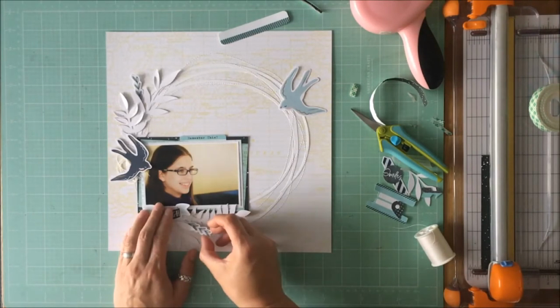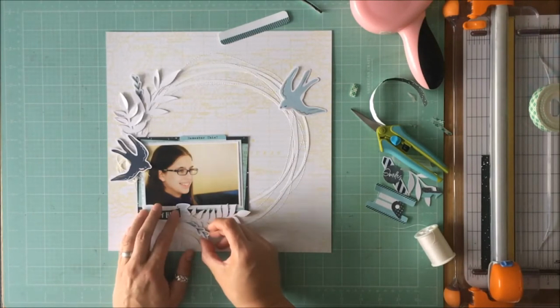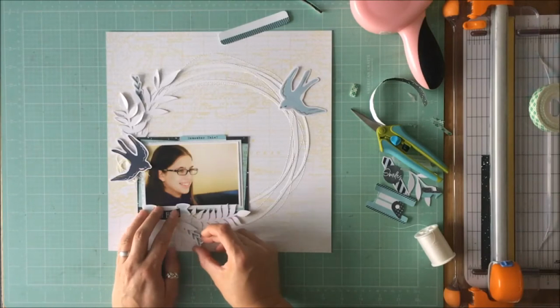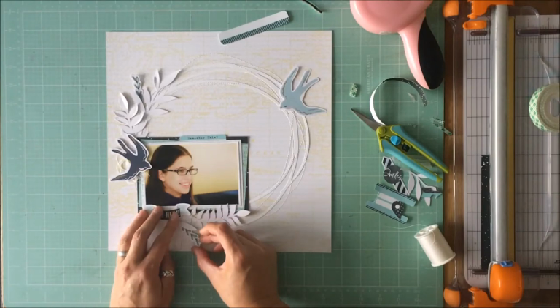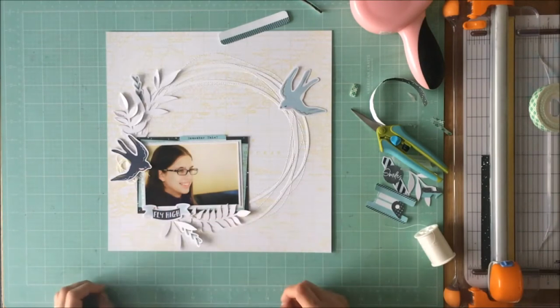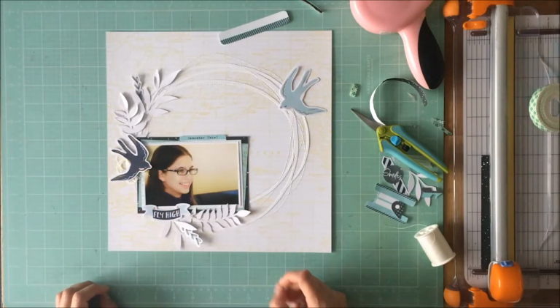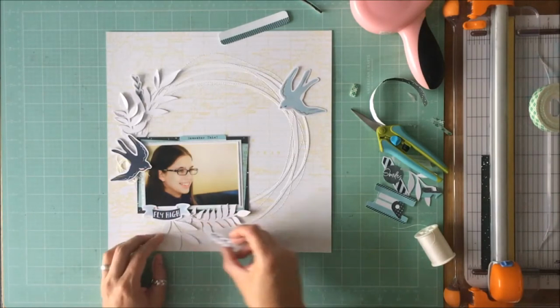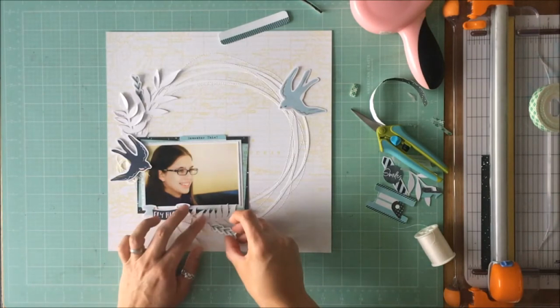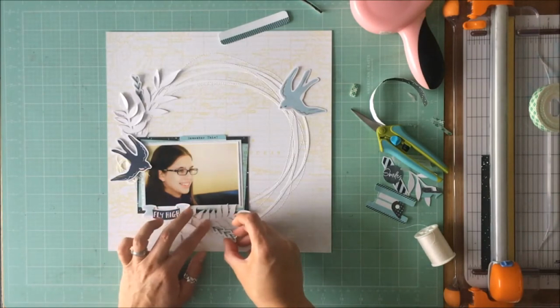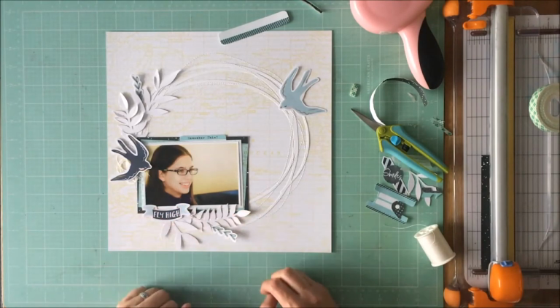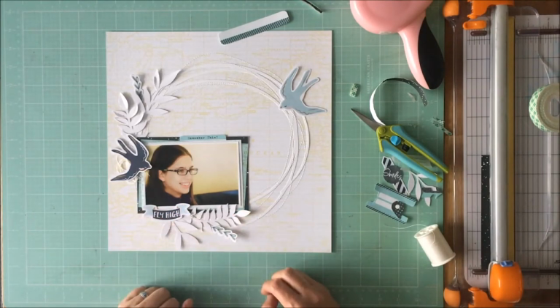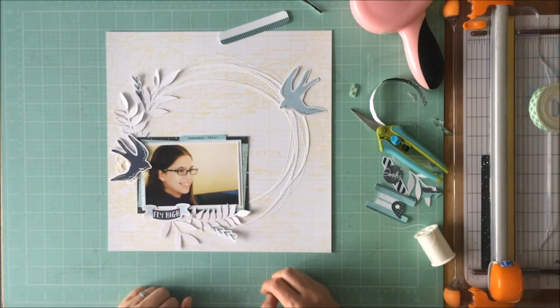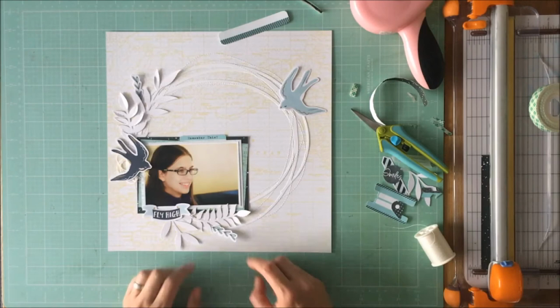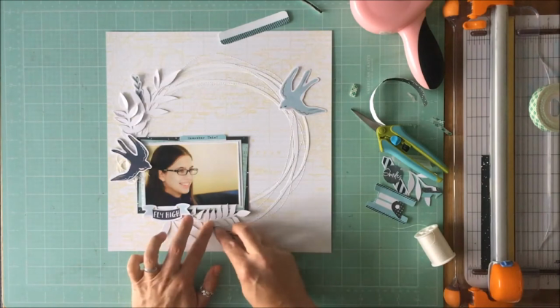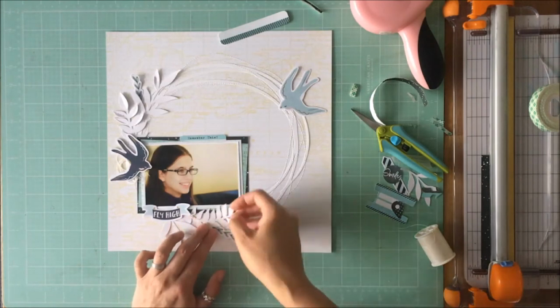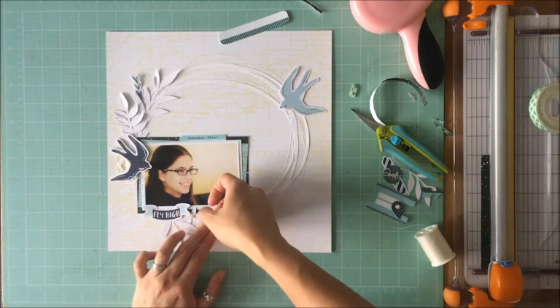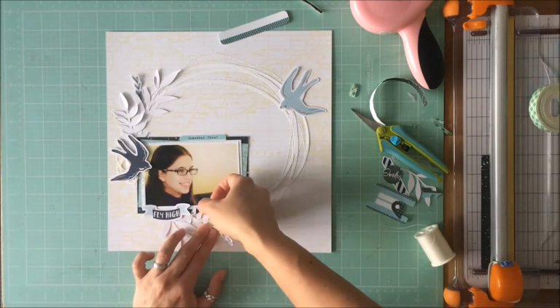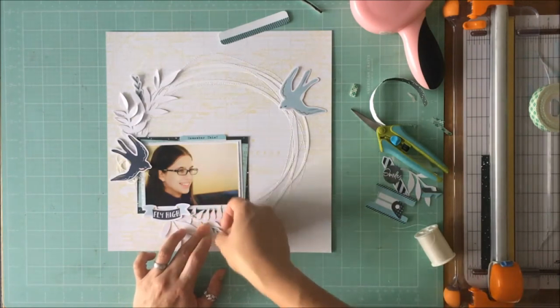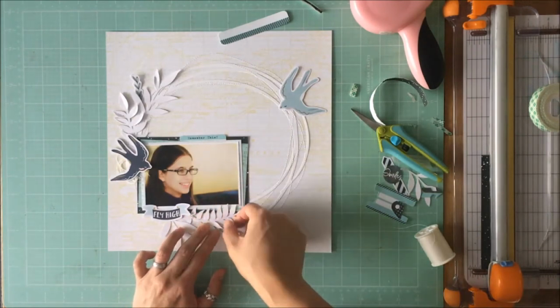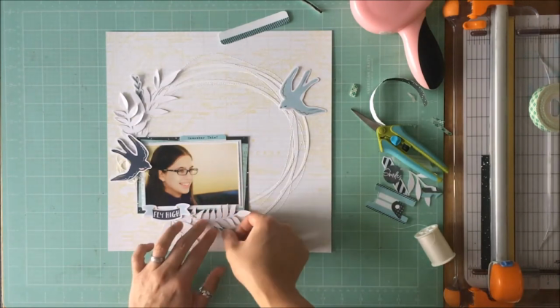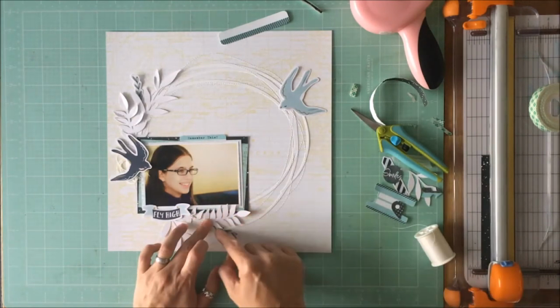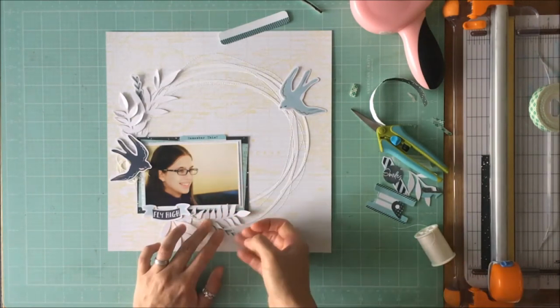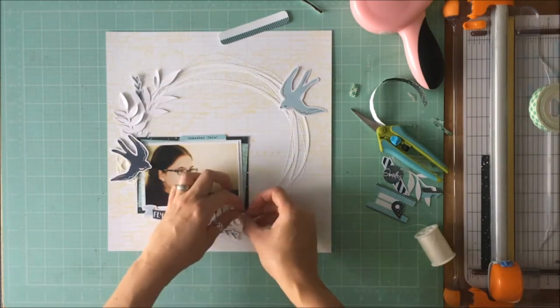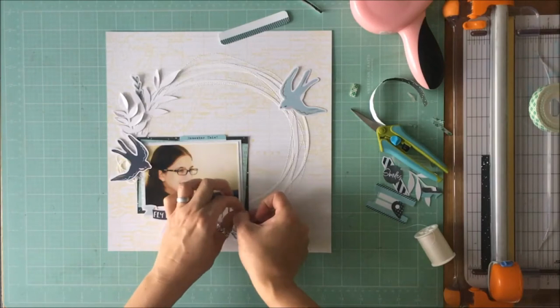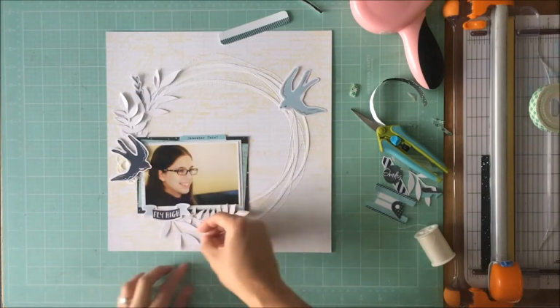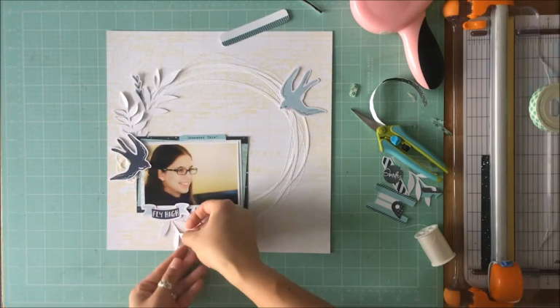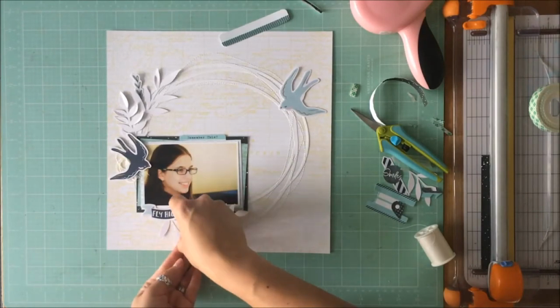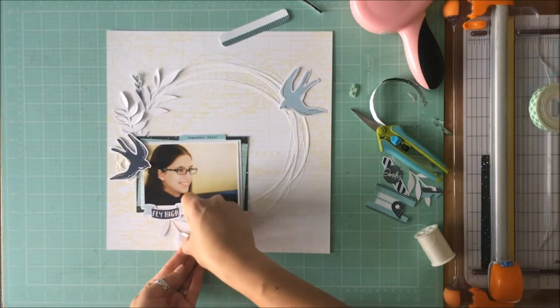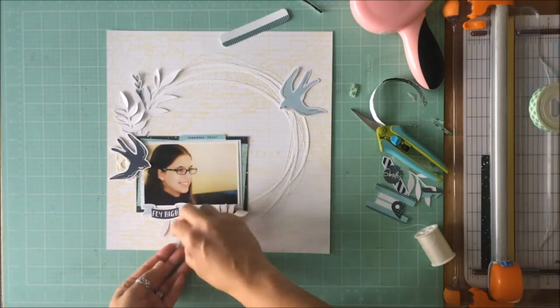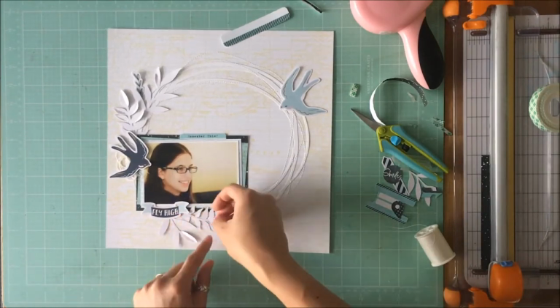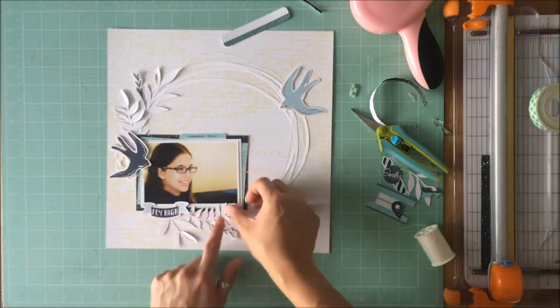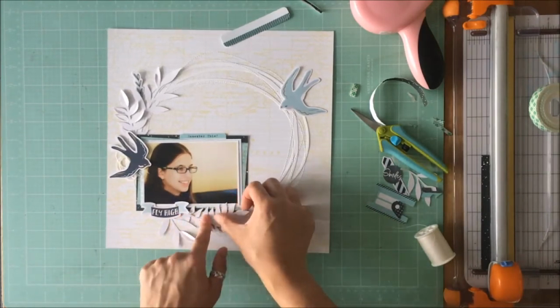I have a lot of dark on the left-hand side of the picture and a lot of light on the right-hand side. So I needed for balance to keep the weight on the left-hand side, which is why you've got that darker bird to the left as well as the banner underneath my daughter.